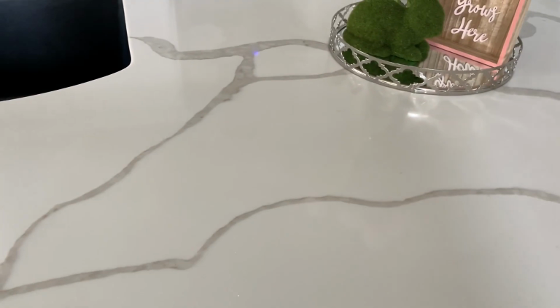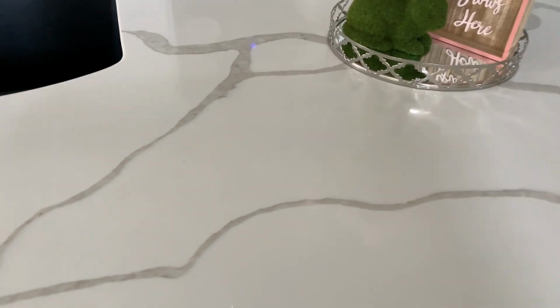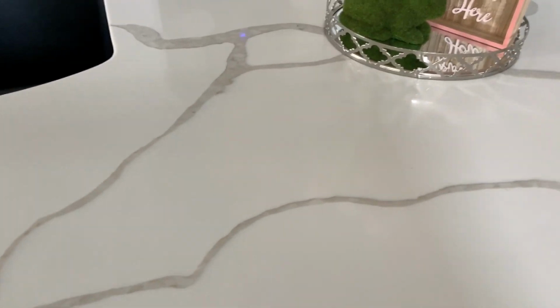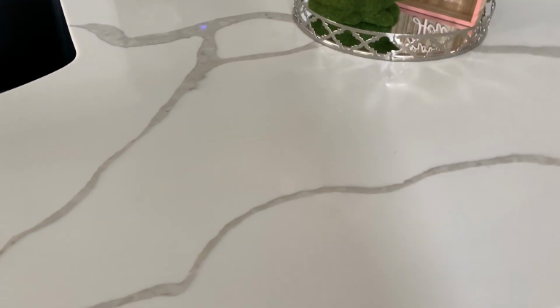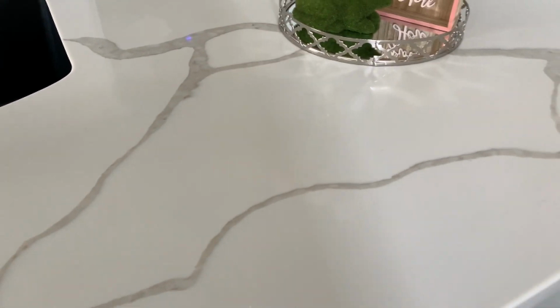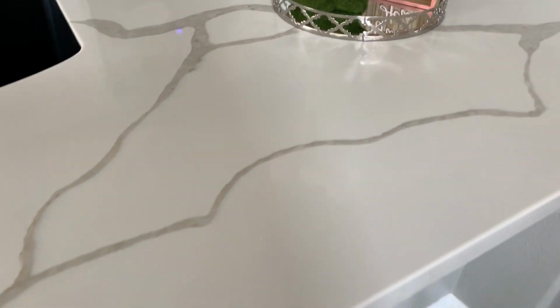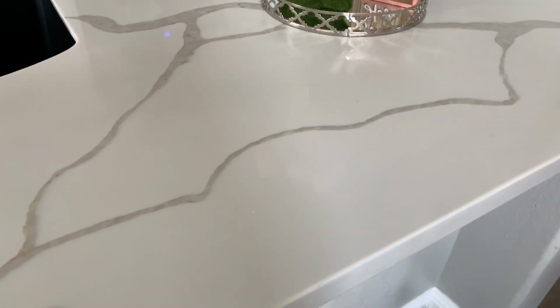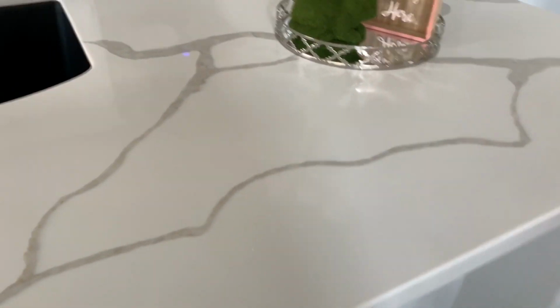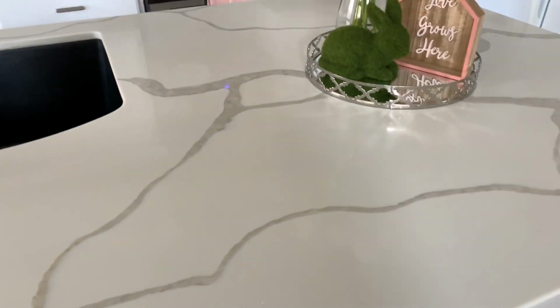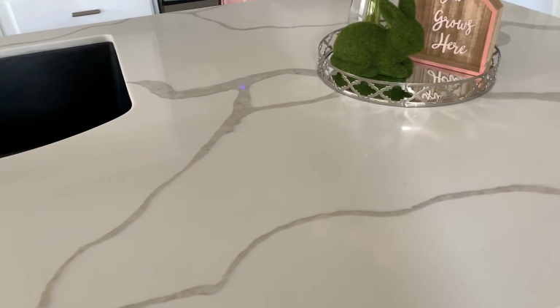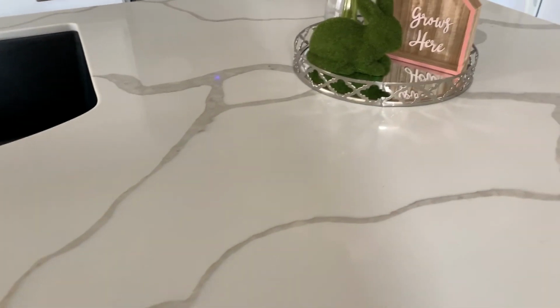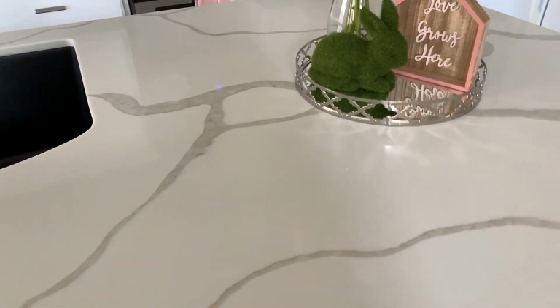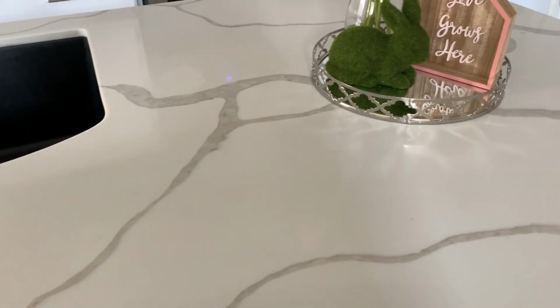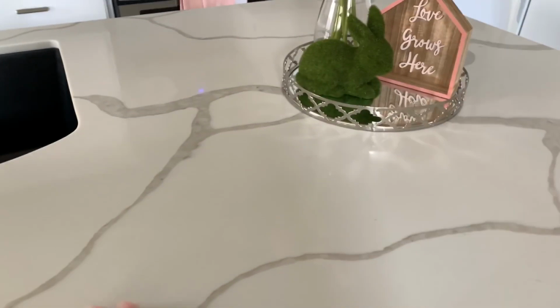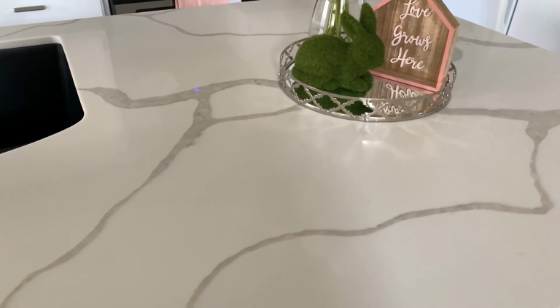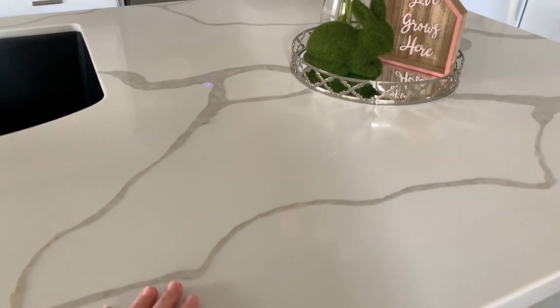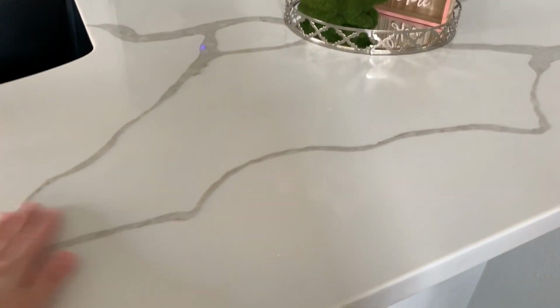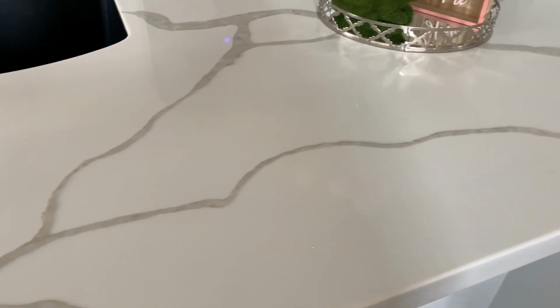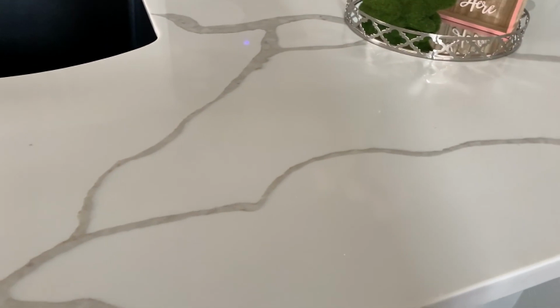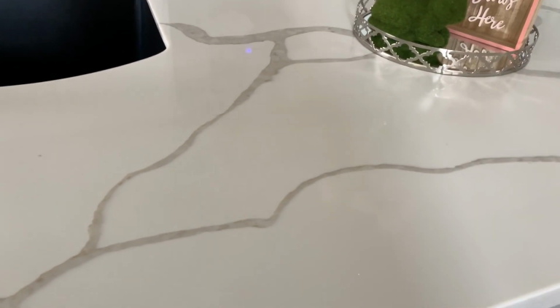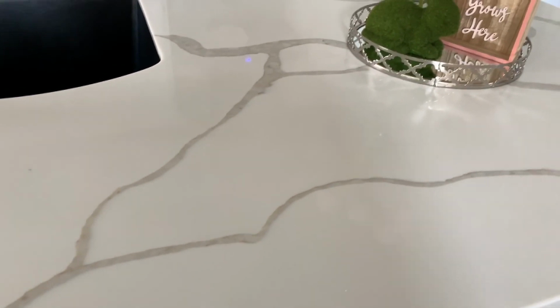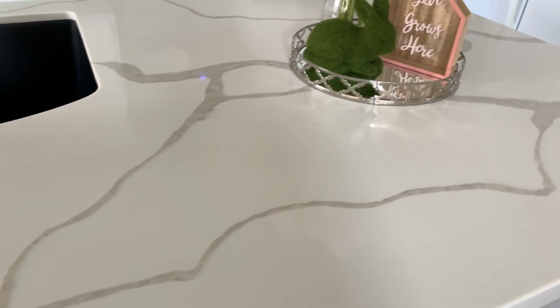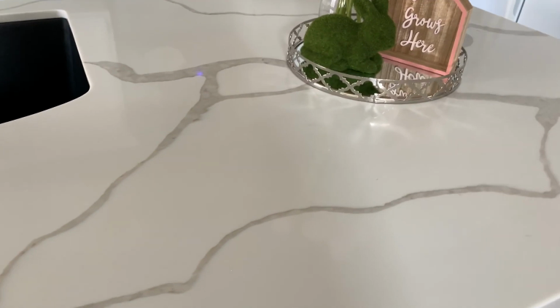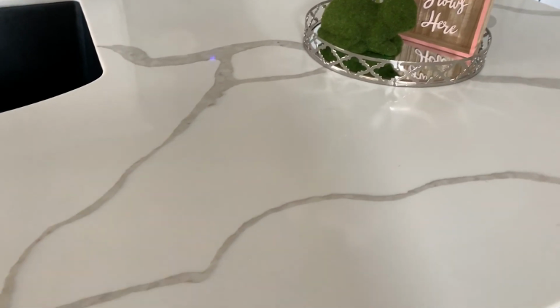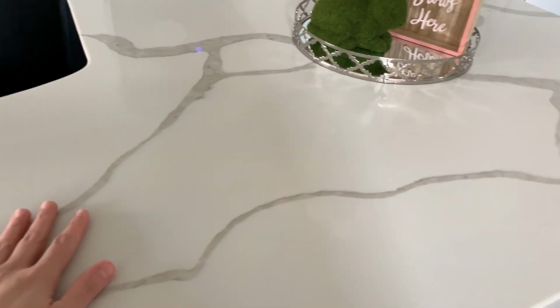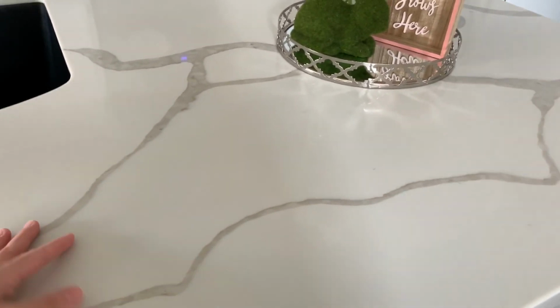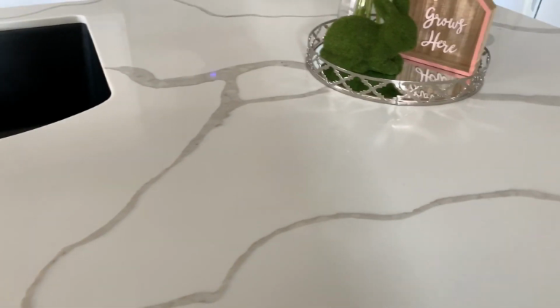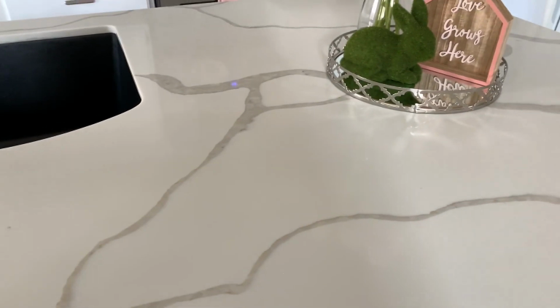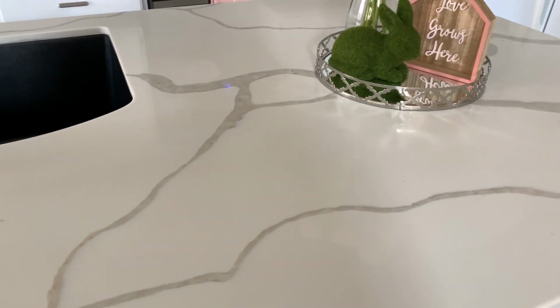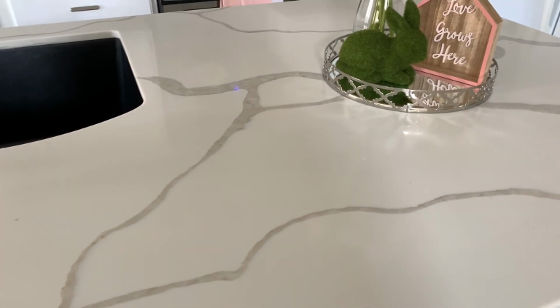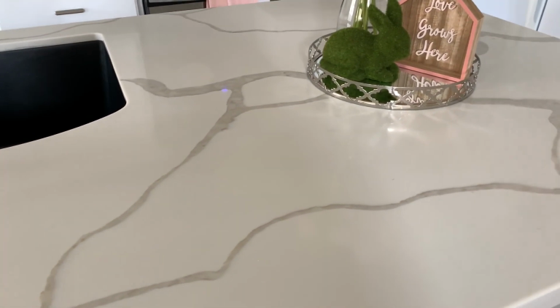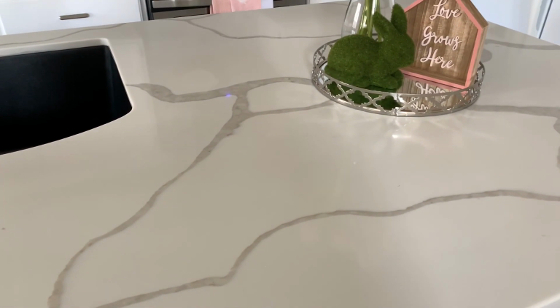Quartz itself is very easy to clean and maintain. You don't need to put a high gloss on it or anything like that. As it comes, it's going to be installed. So that was pretty easy.